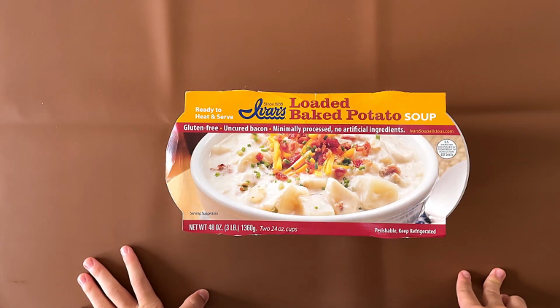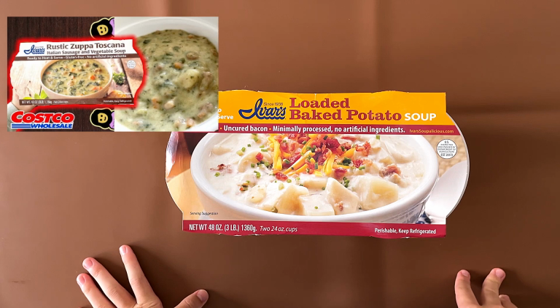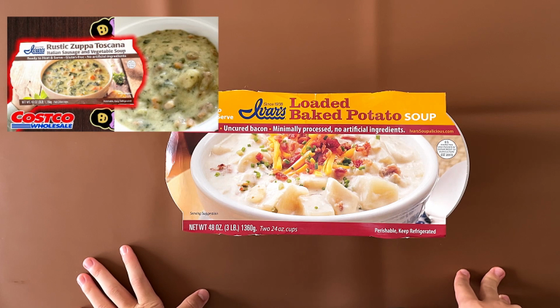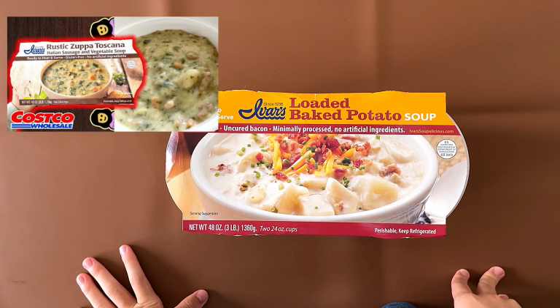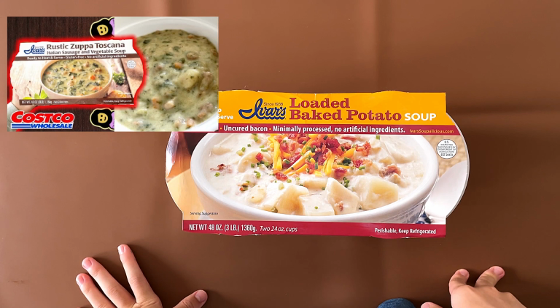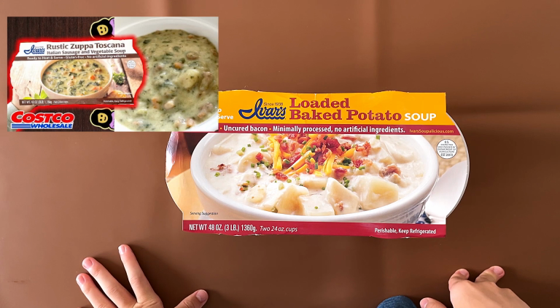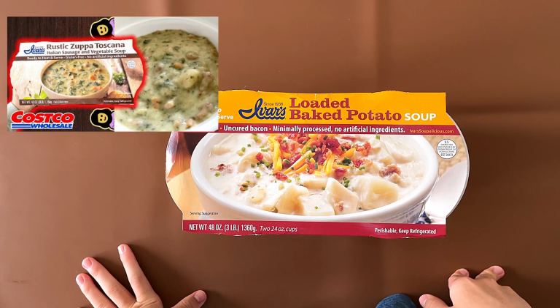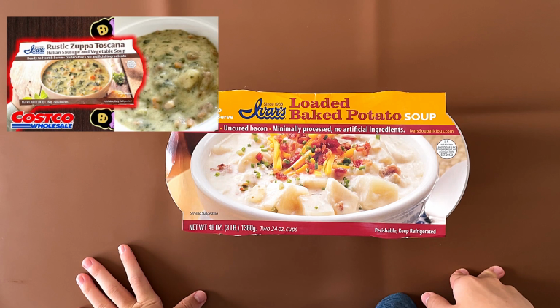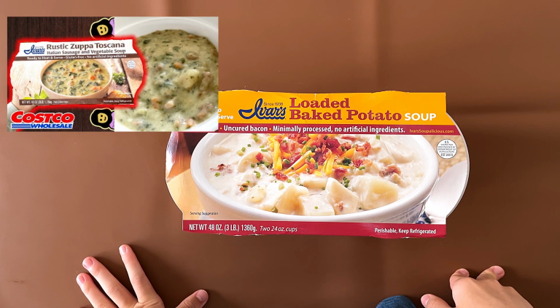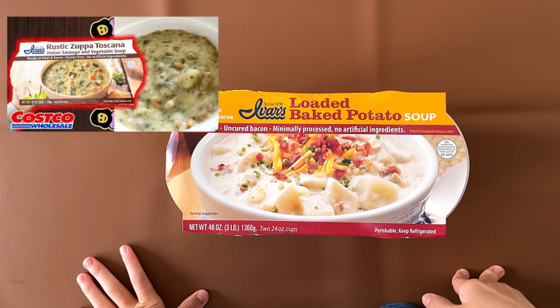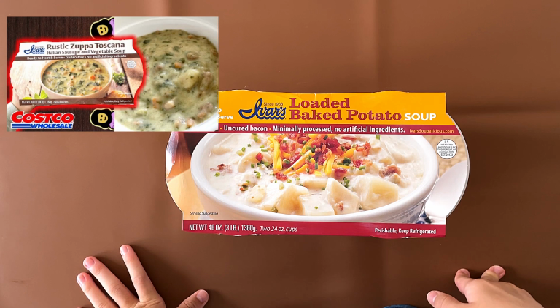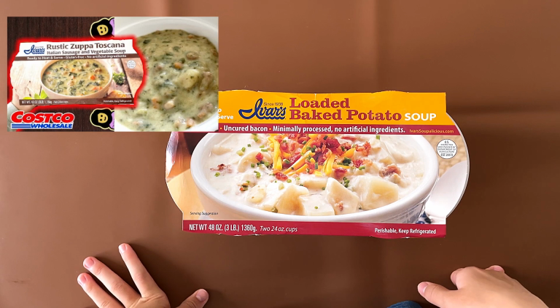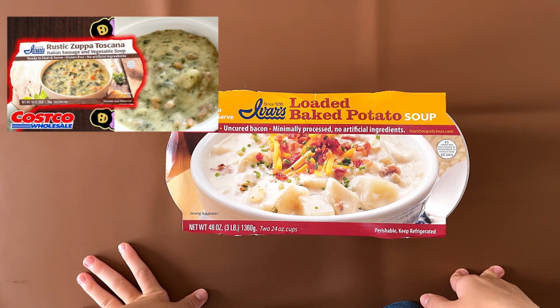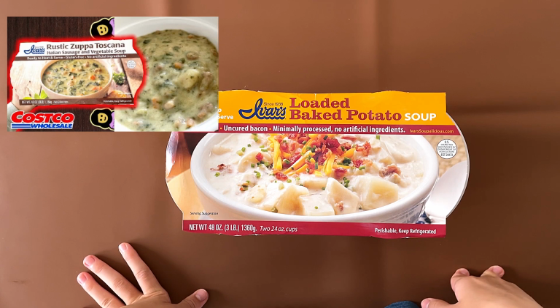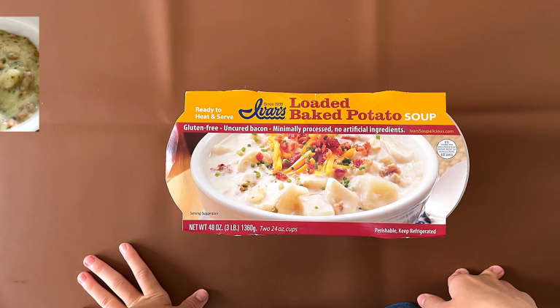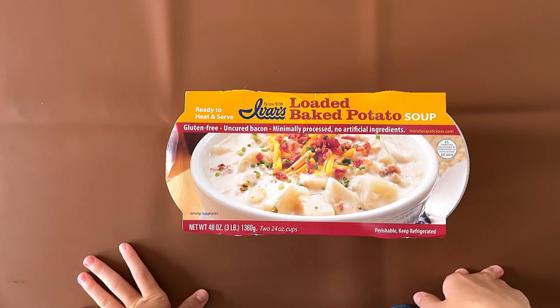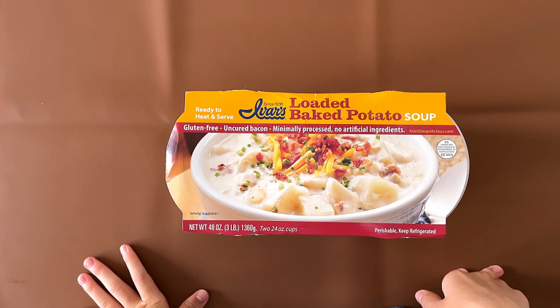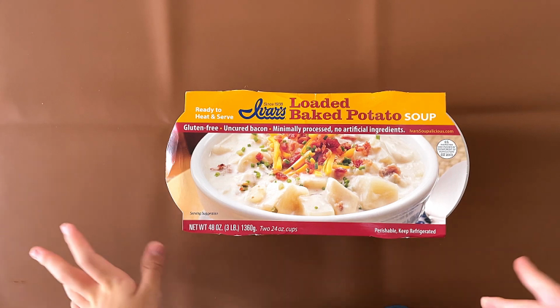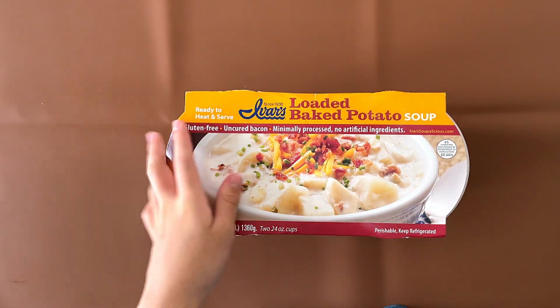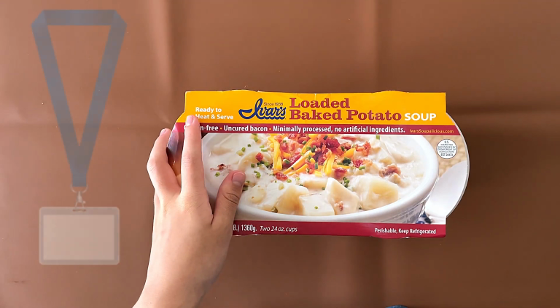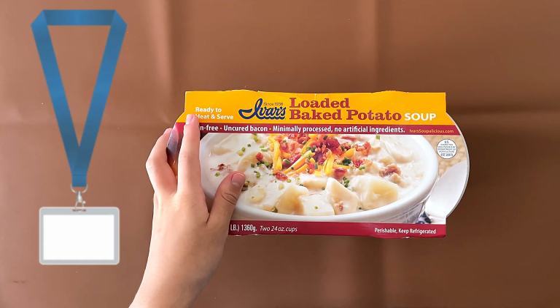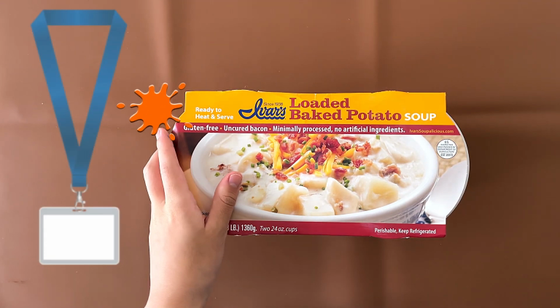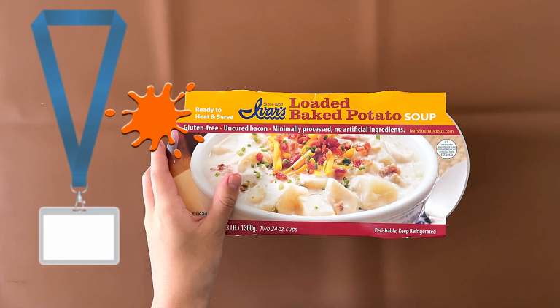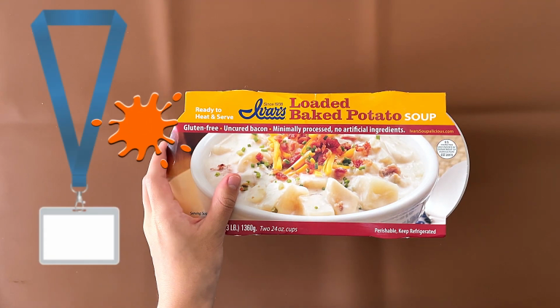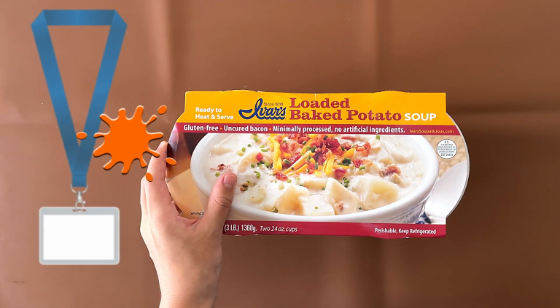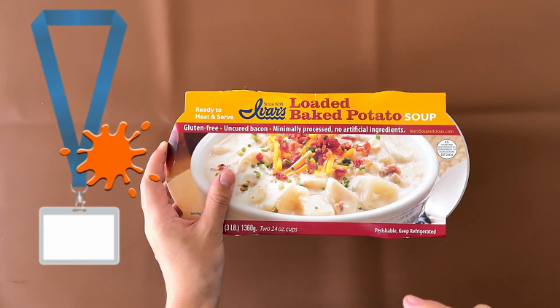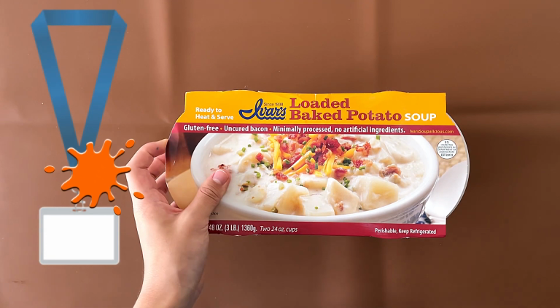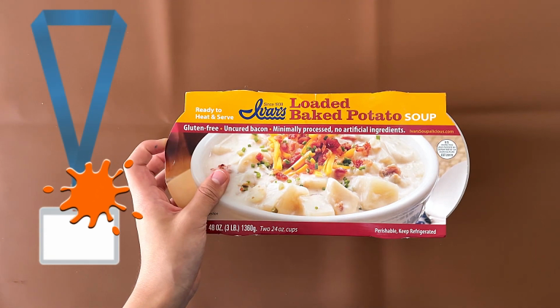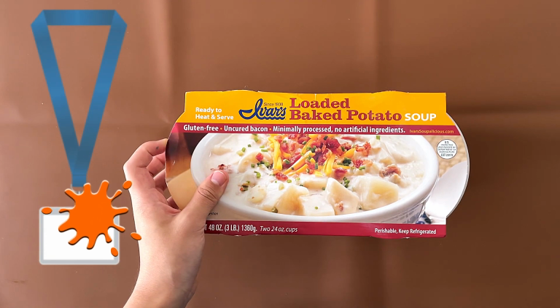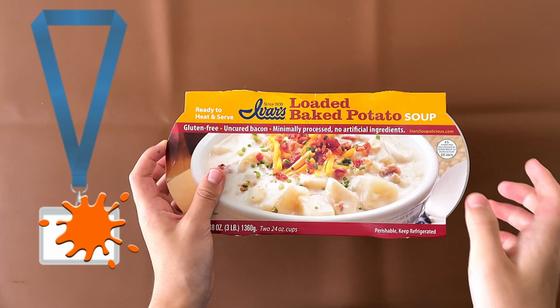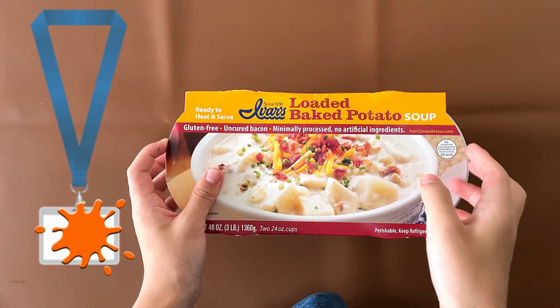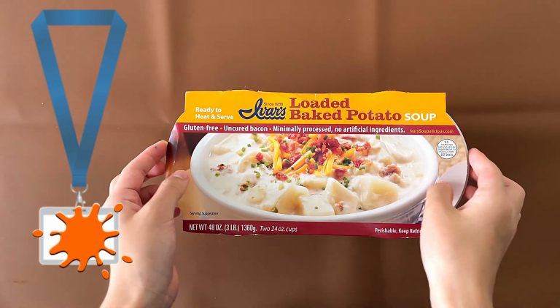It was a rustic Zuppa Toscana — Italian sausage and vegetable soup. It was actually really good. I spilled some on my lanyard when I brought it to school, so I can't use that lanyard anymore.